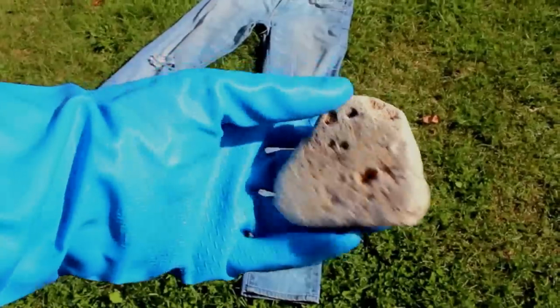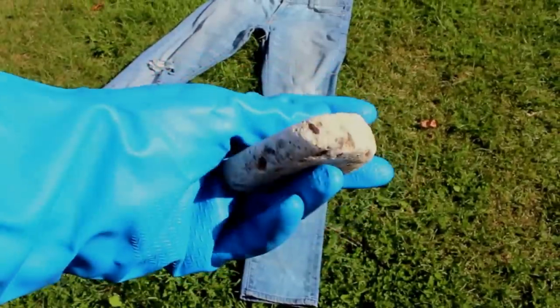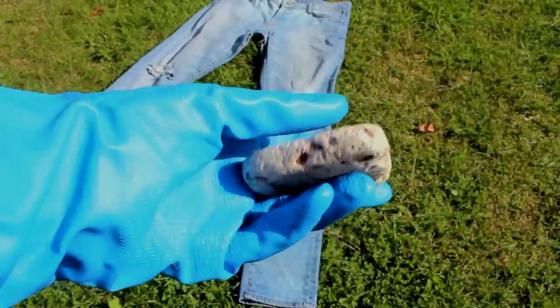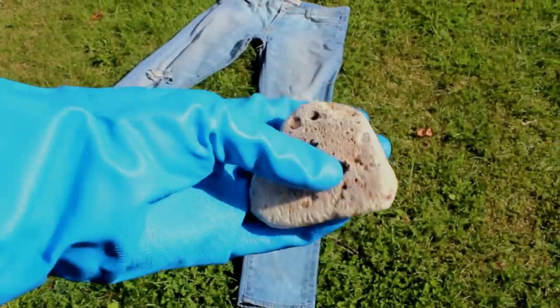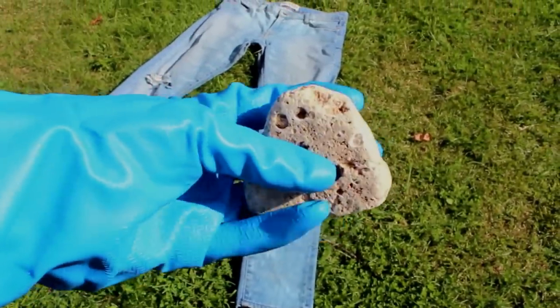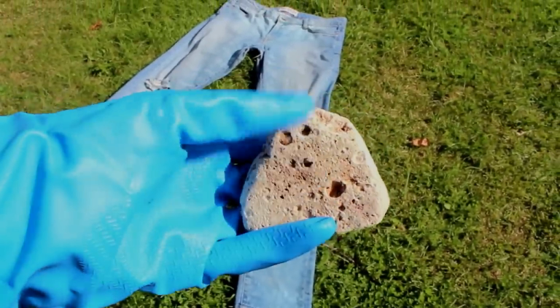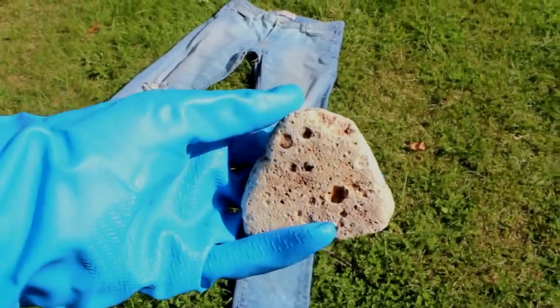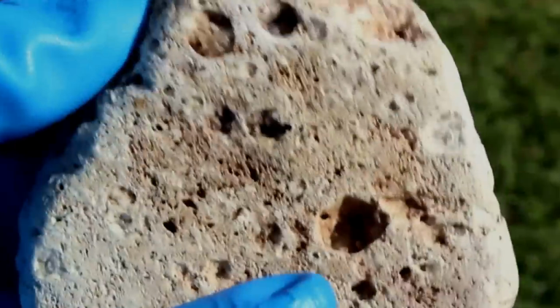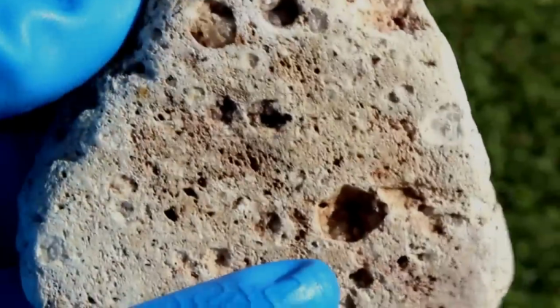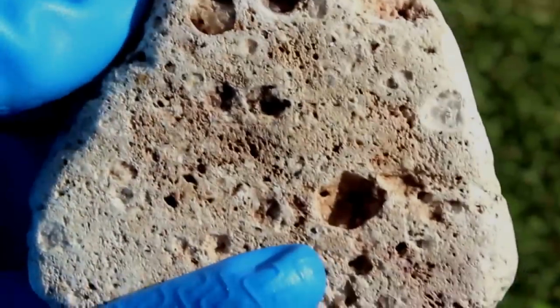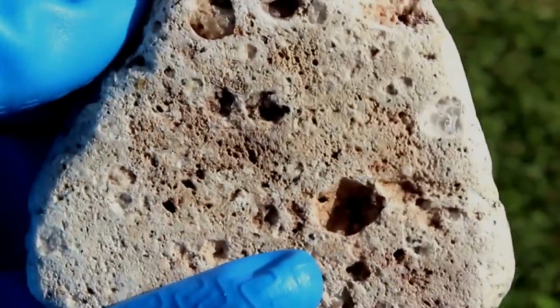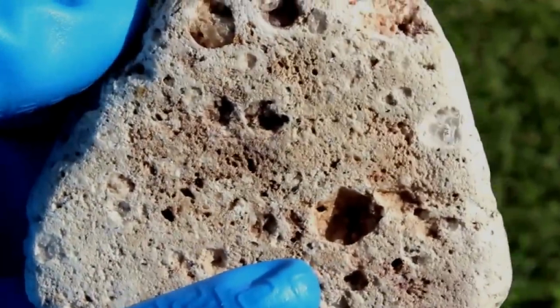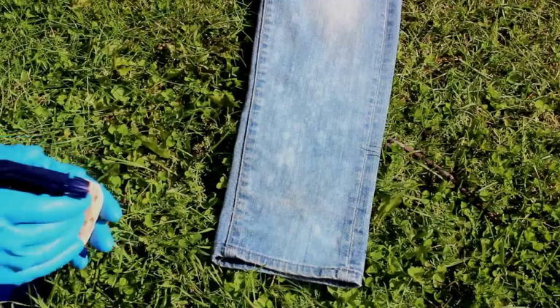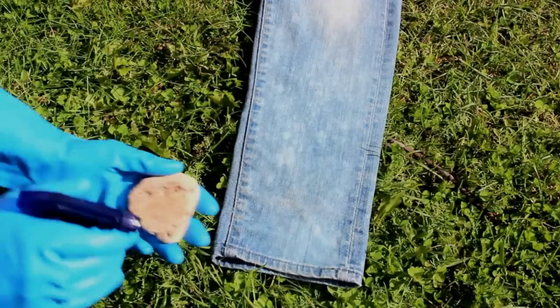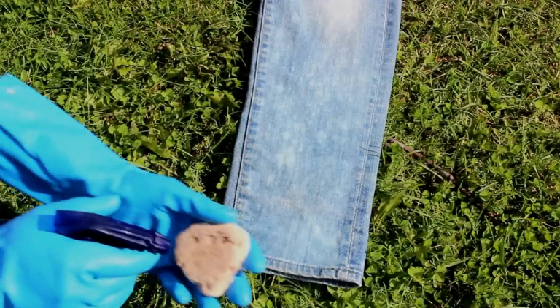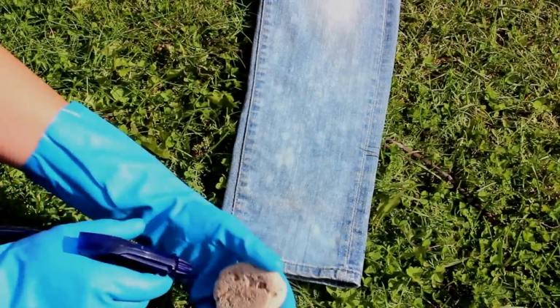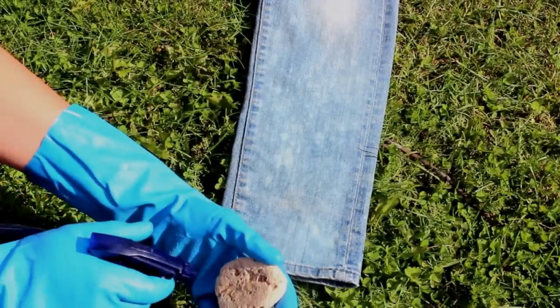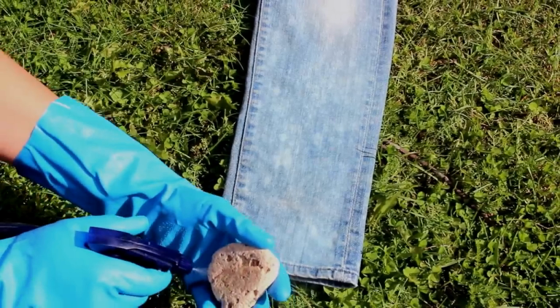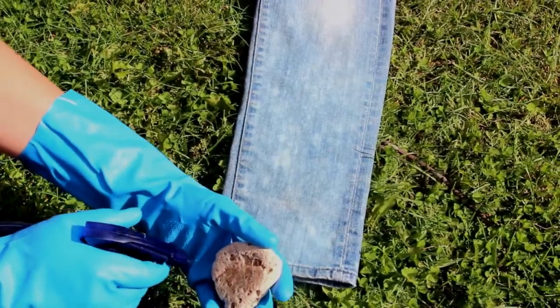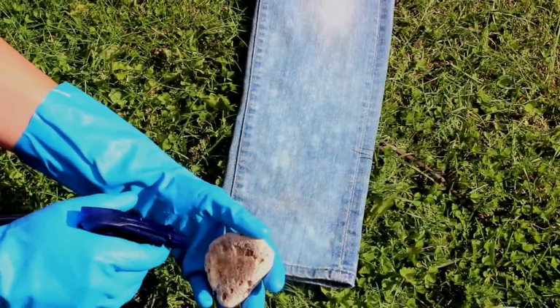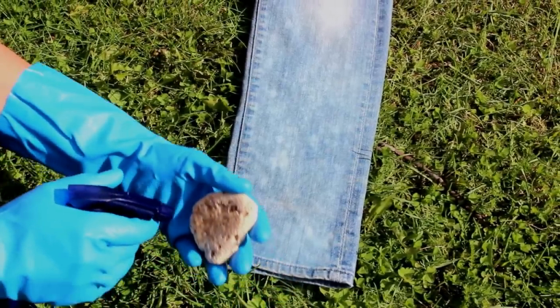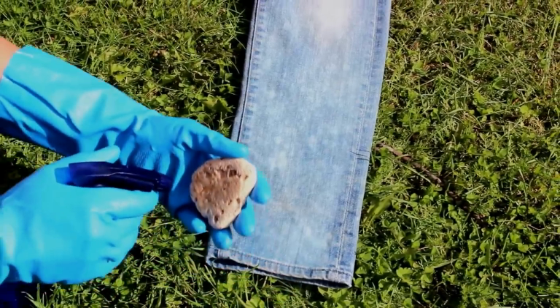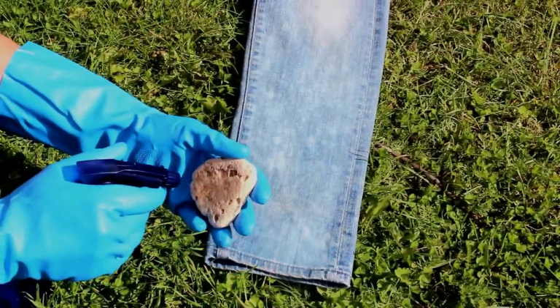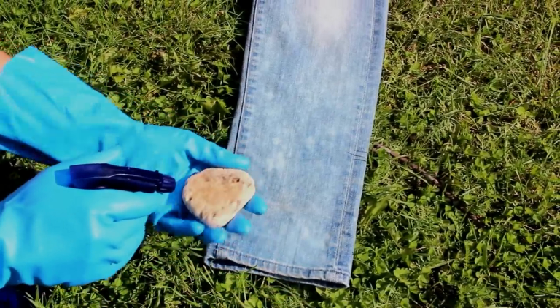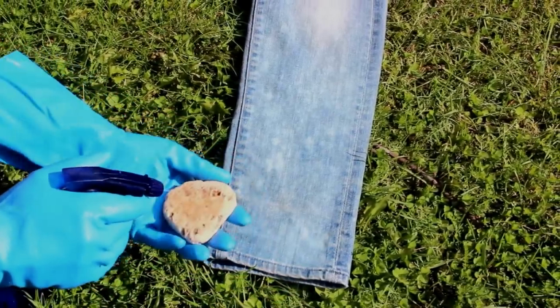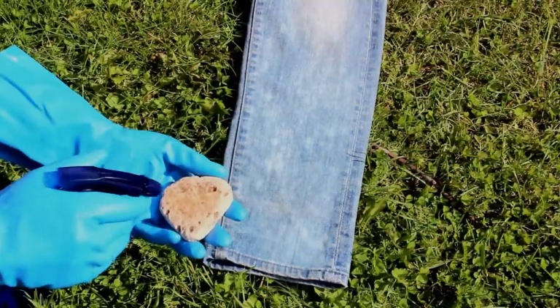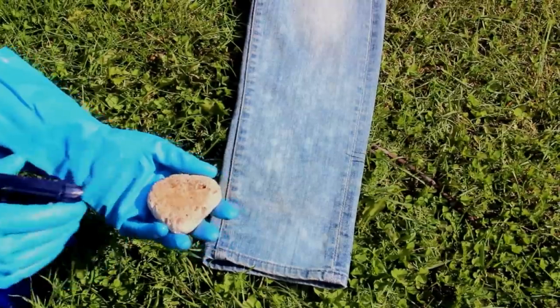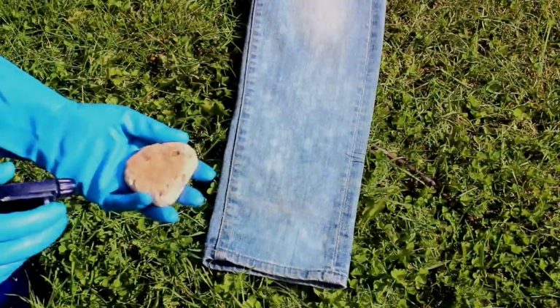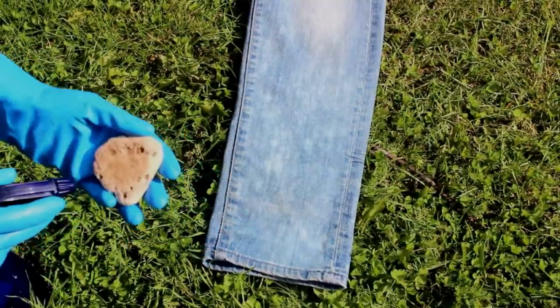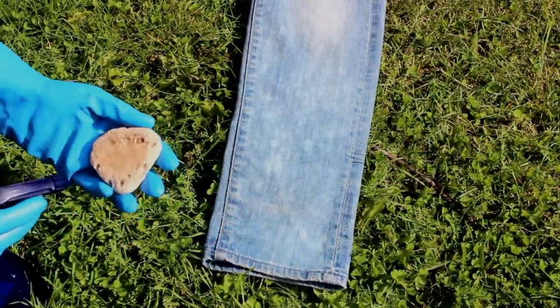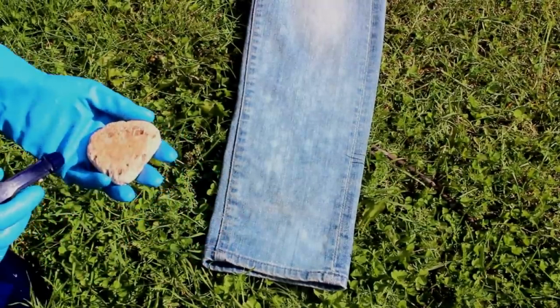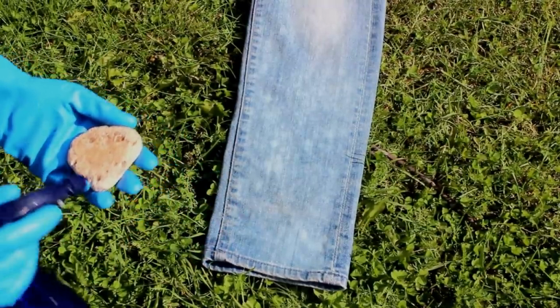A third technique: if you want more of a mineral wash kind of effect, you can use a palm stone and just spray your bleach directly onto the stone and then rub your jeans — just like rubbing something with sandpaper really.